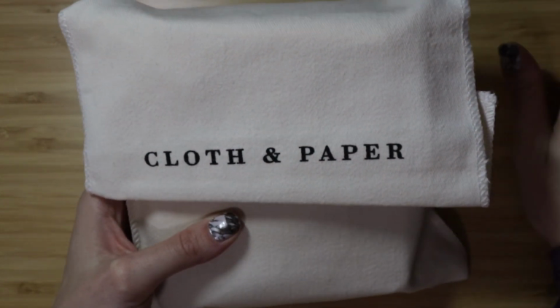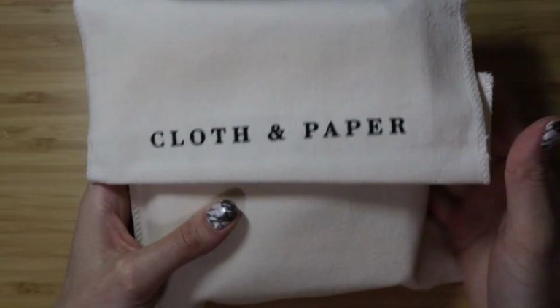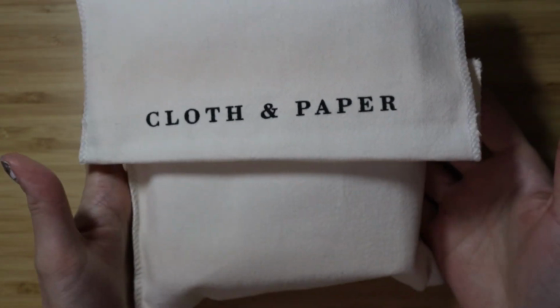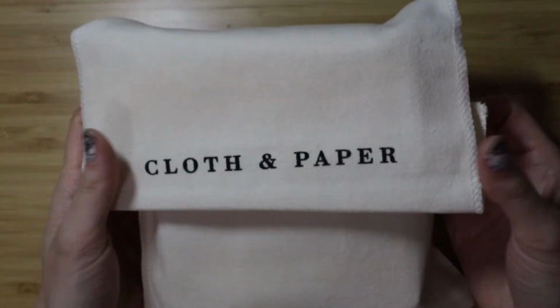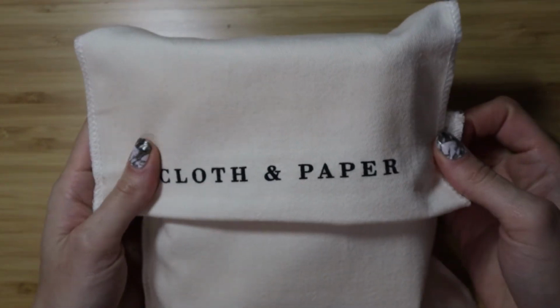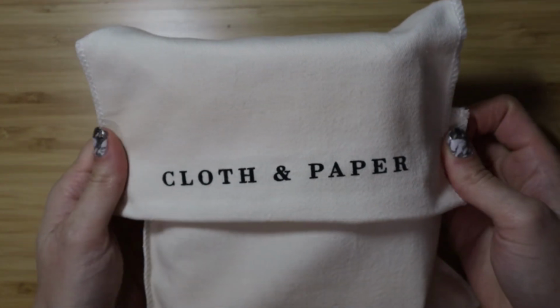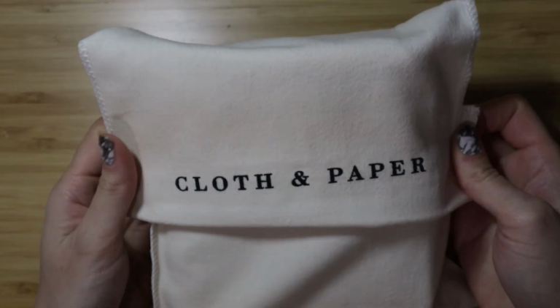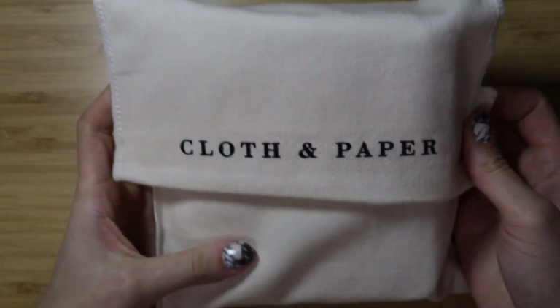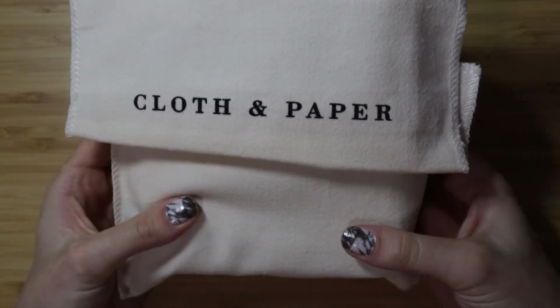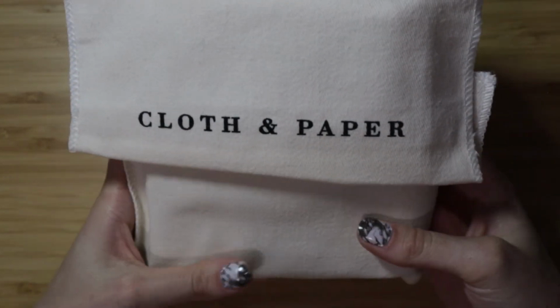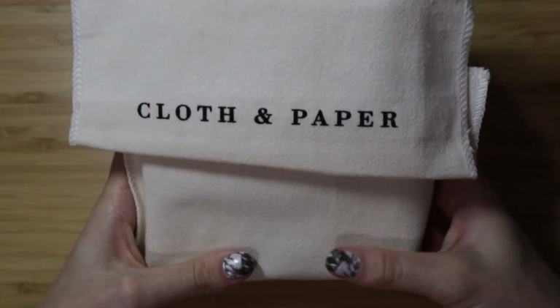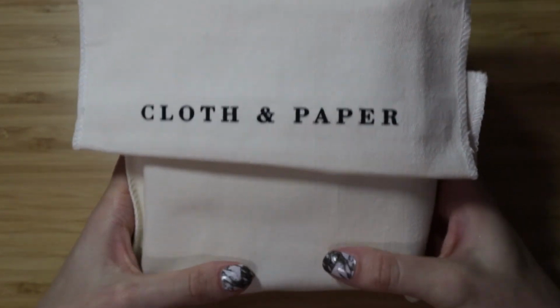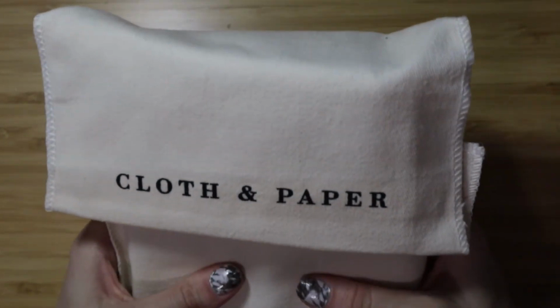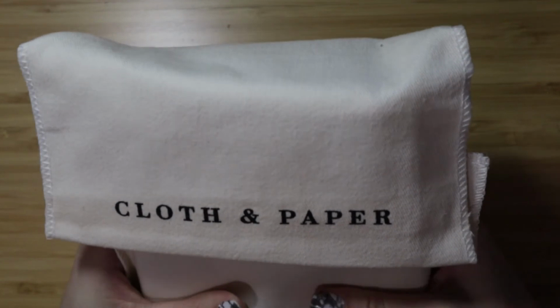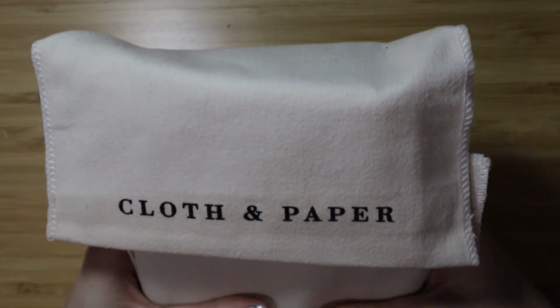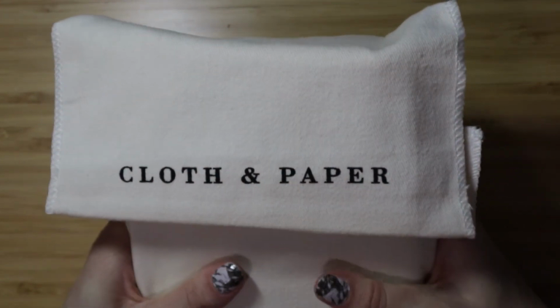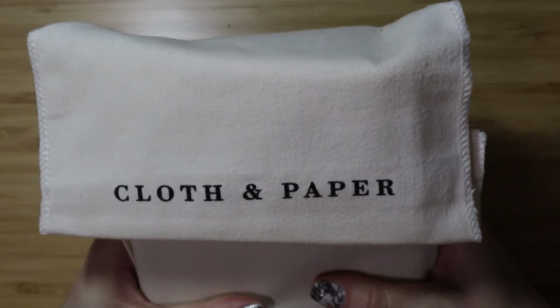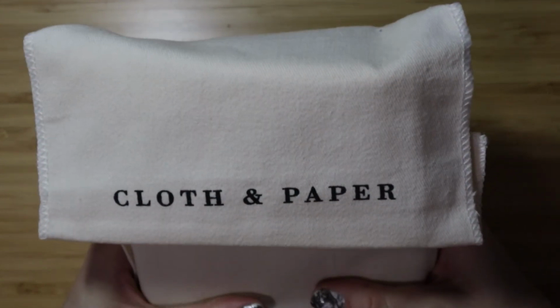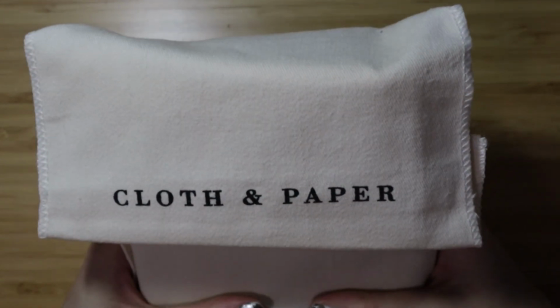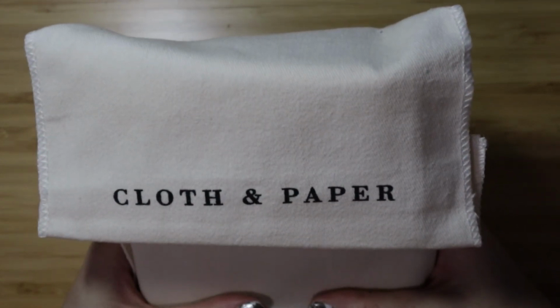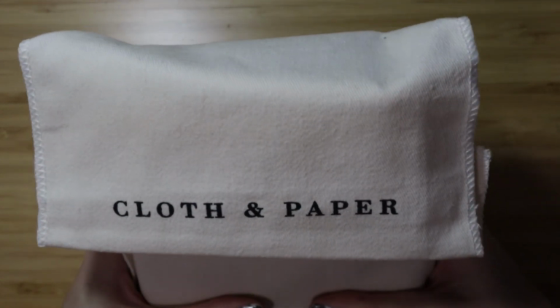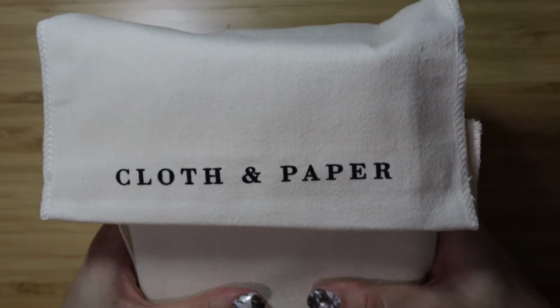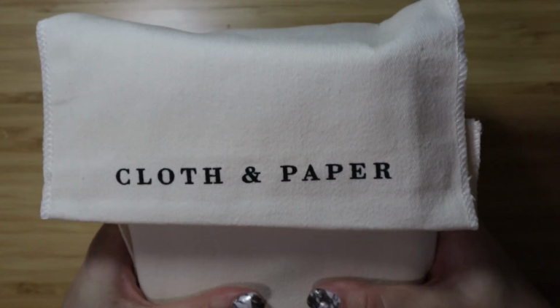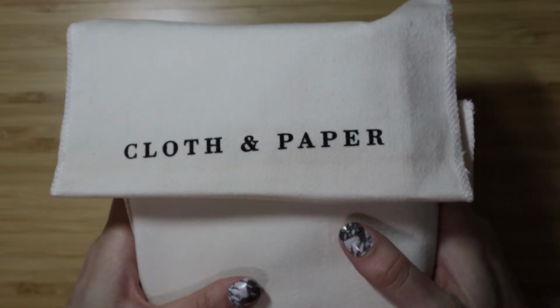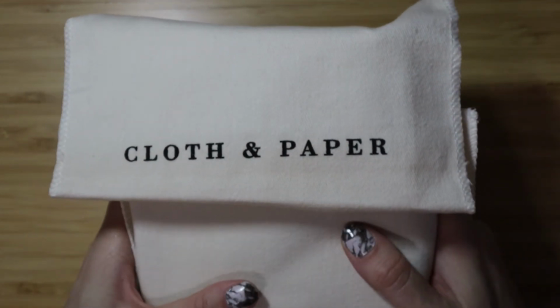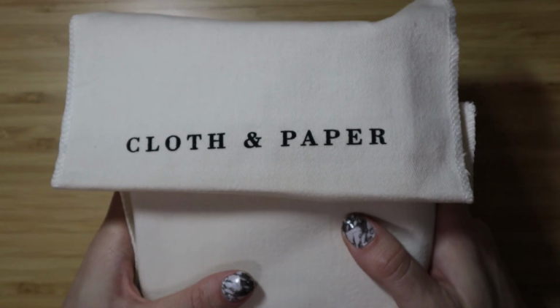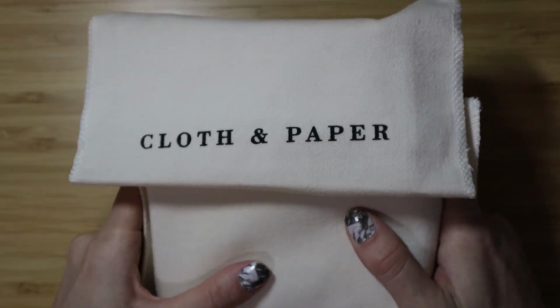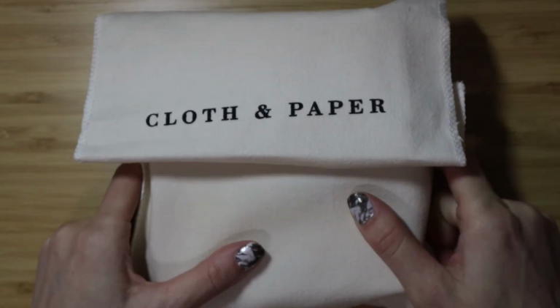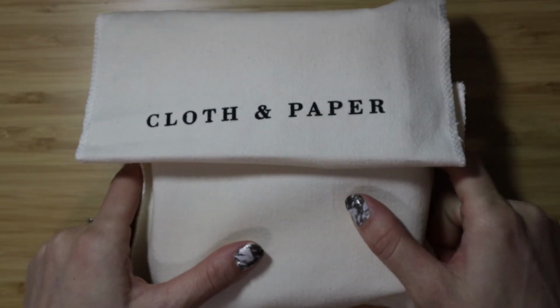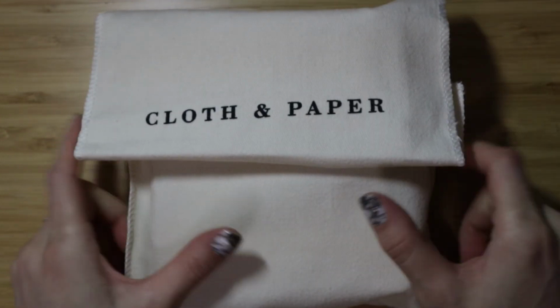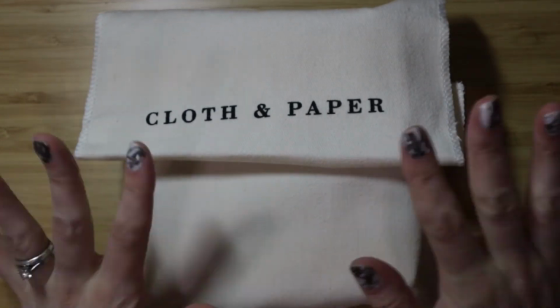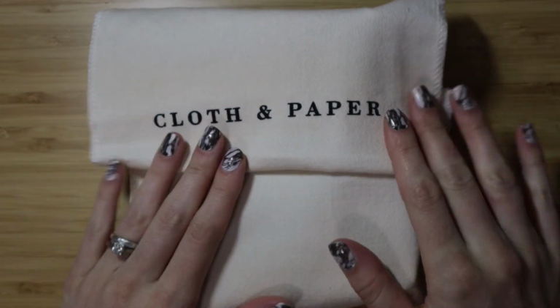So tell me what you think! If you have any tips for me about Cloth and Paper planners, especially with the stiffness and stuff, I'd love to know. Thank you so much for watching and I will see you in the next video. Bye!